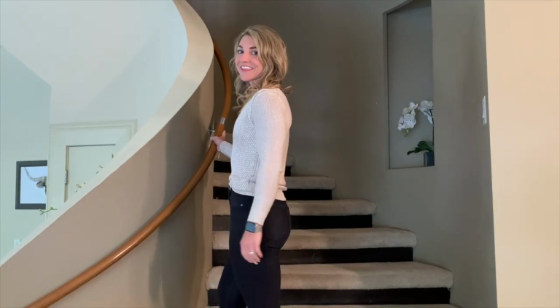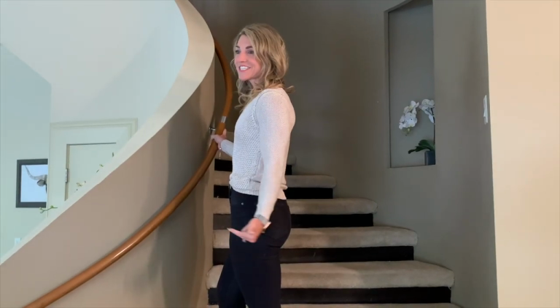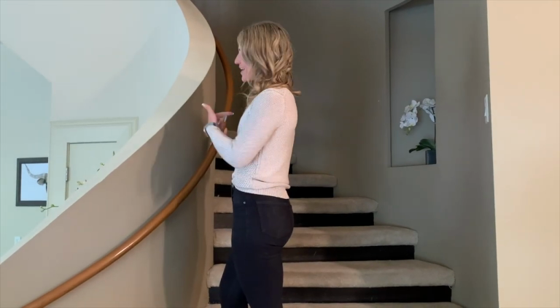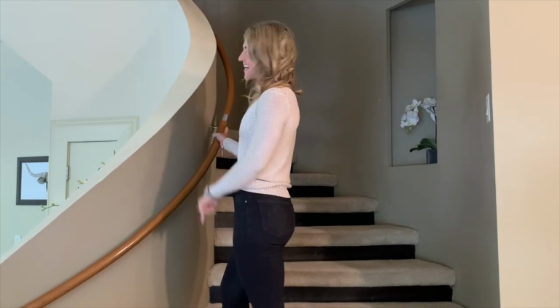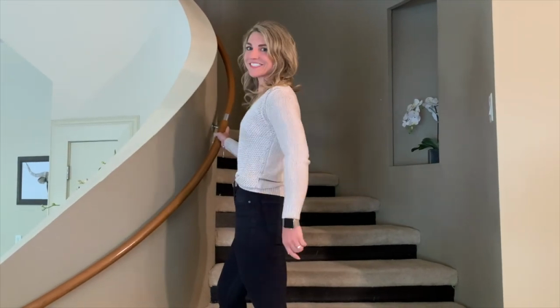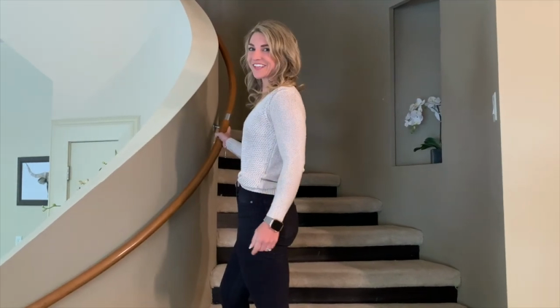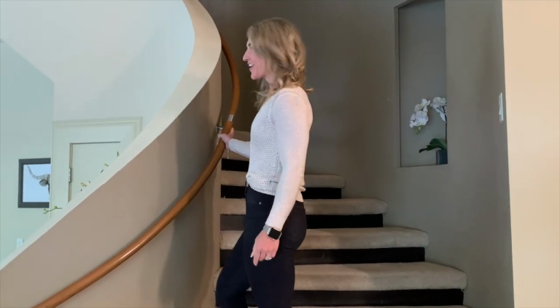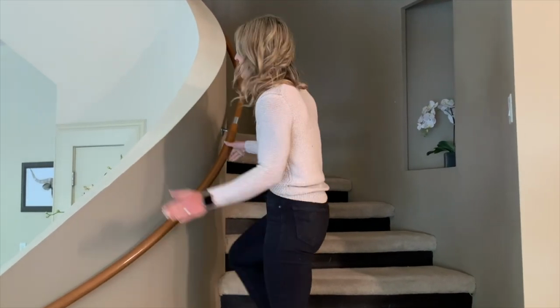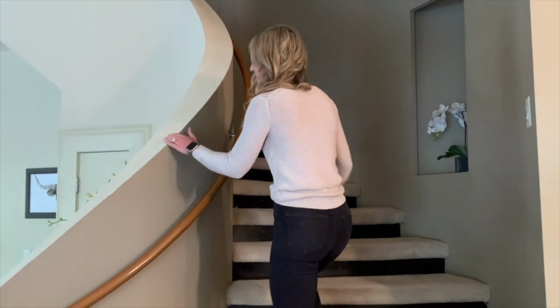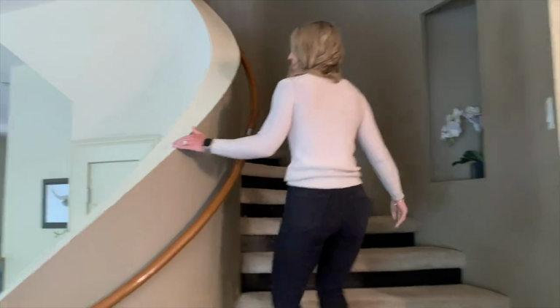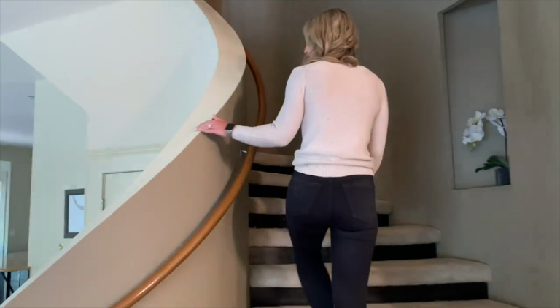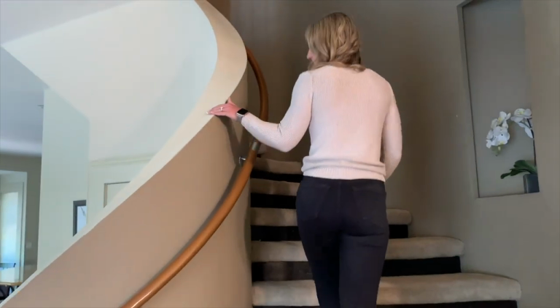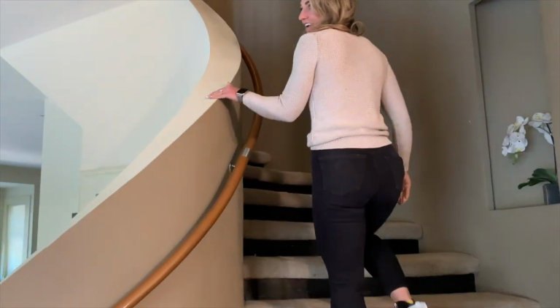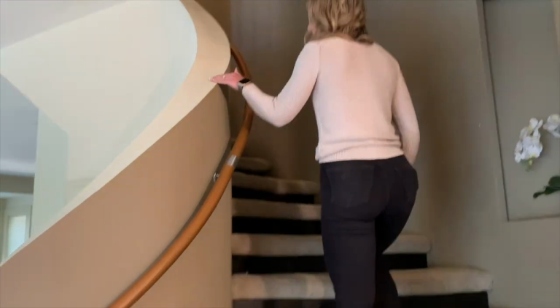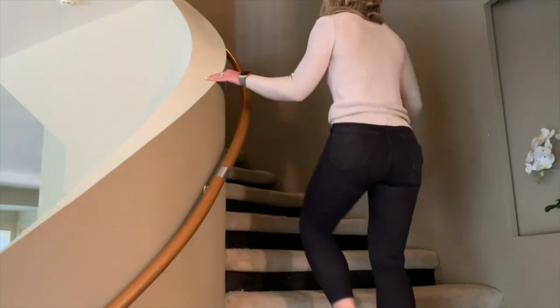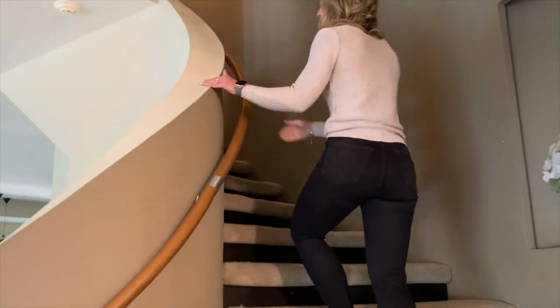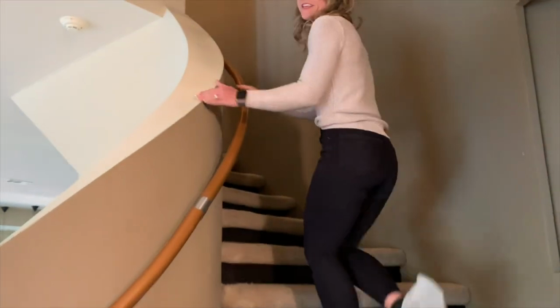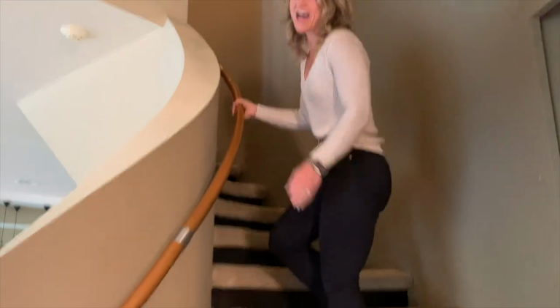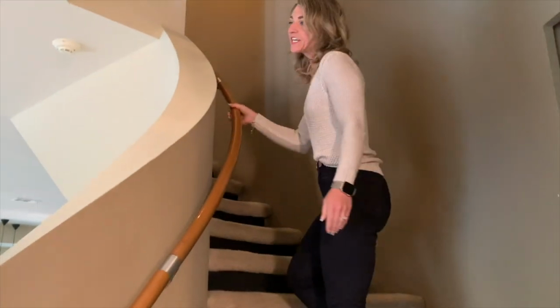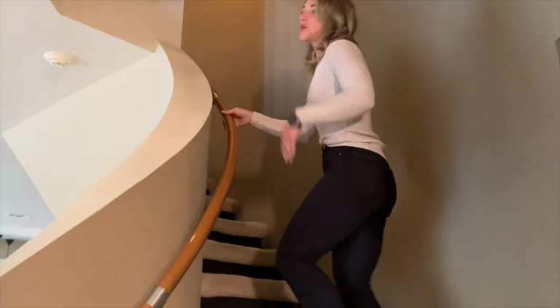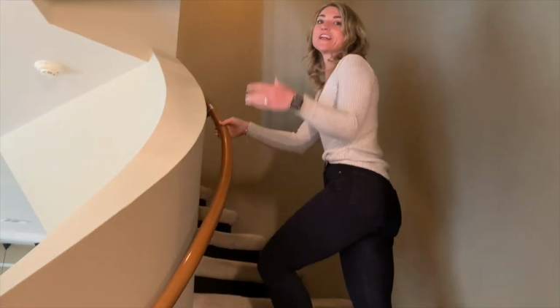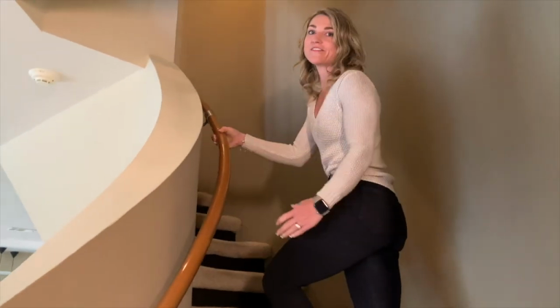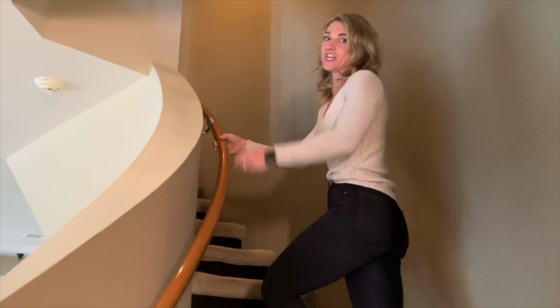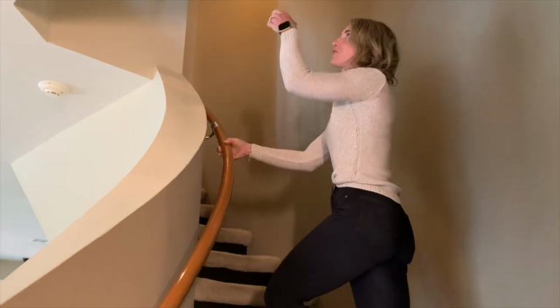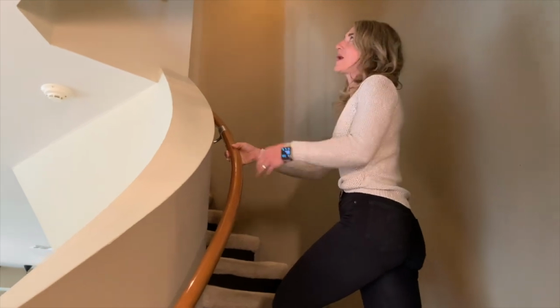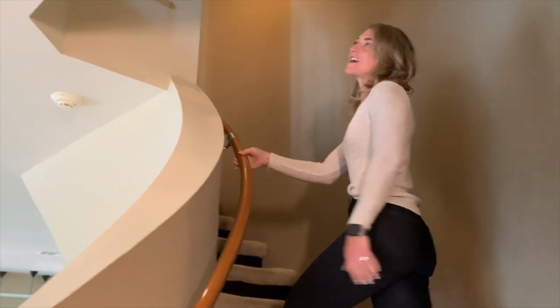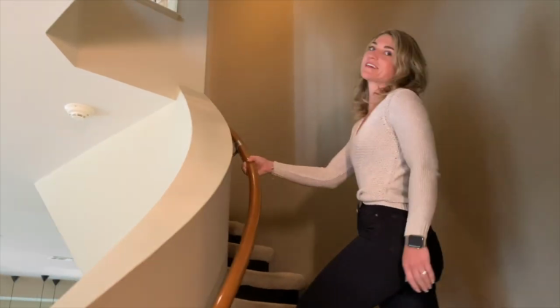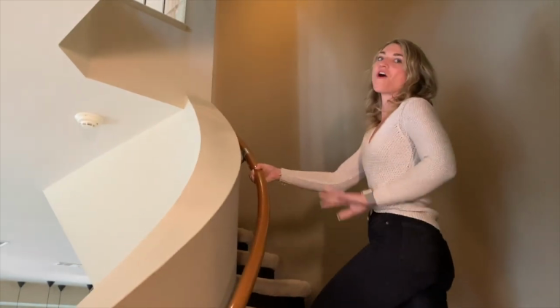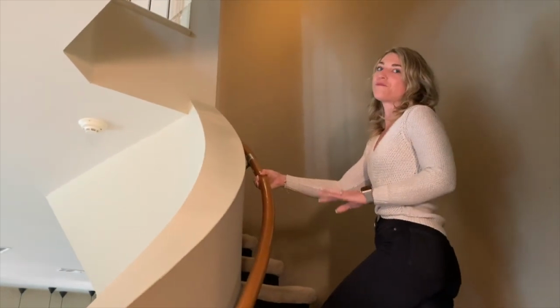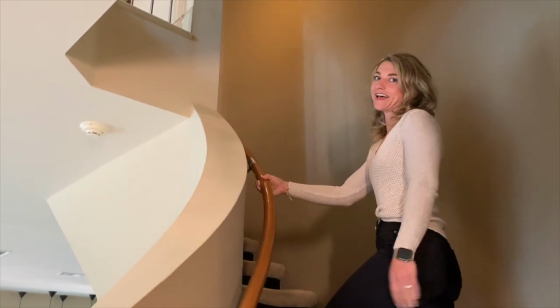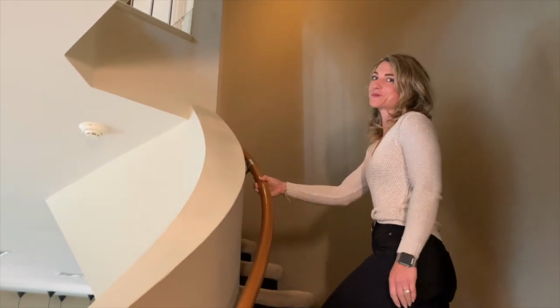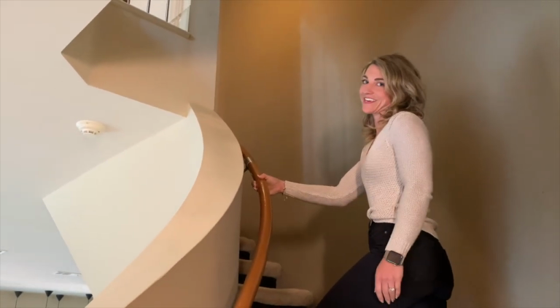Let's go on upstairs and take a look. This custom curved staircase was specifically designed so that you could put an elevator right here and access all four levels.